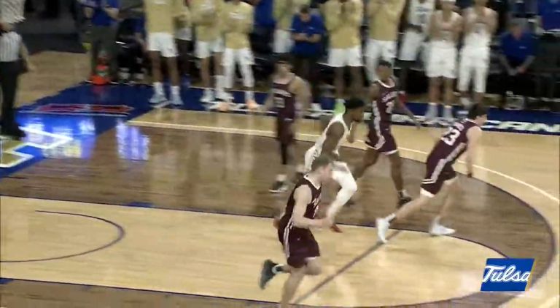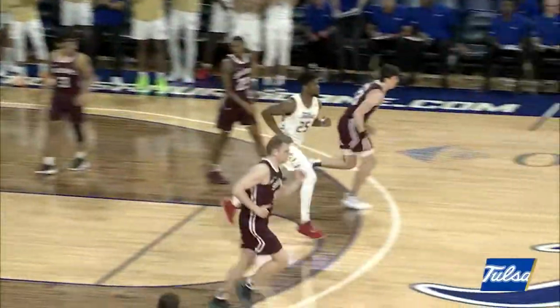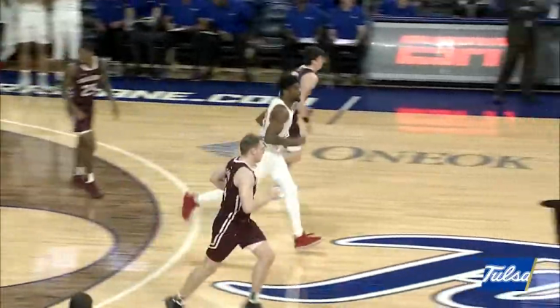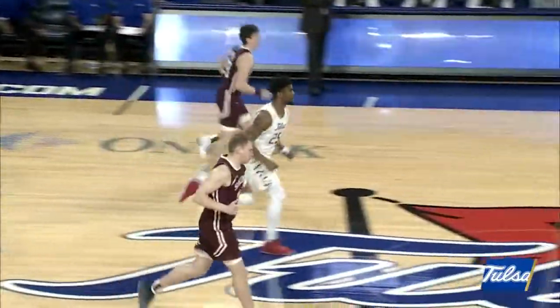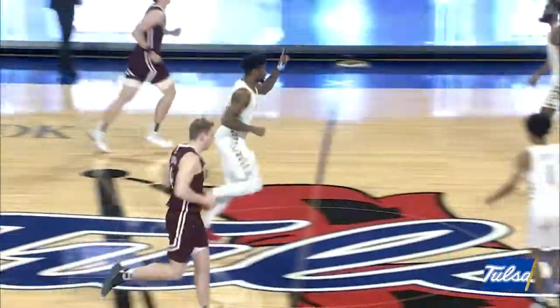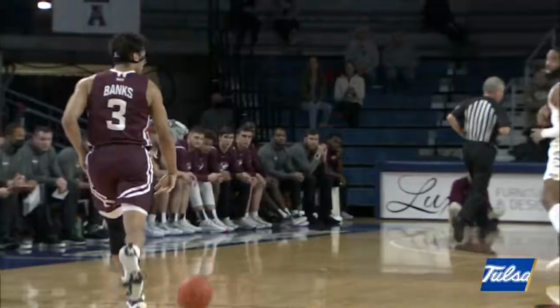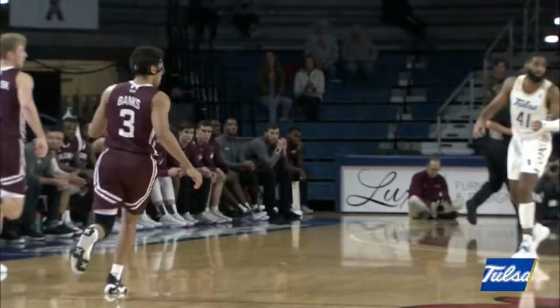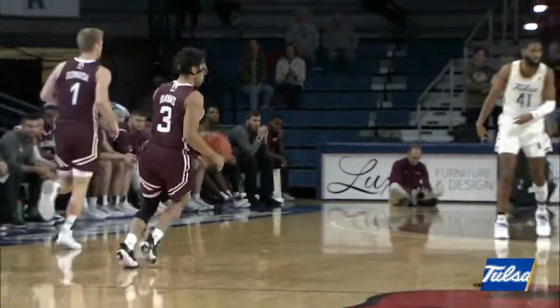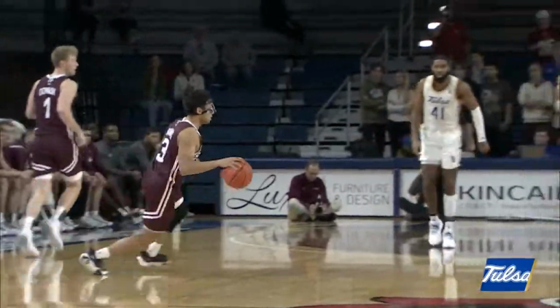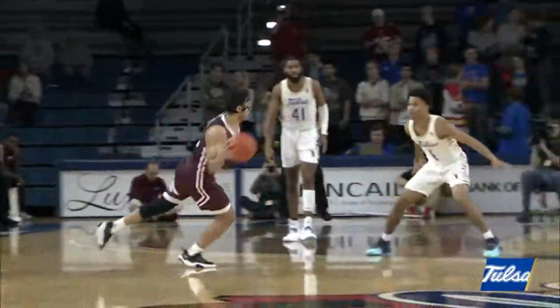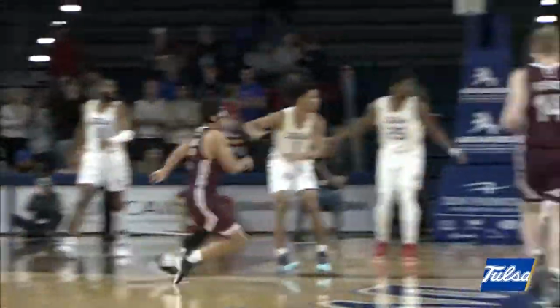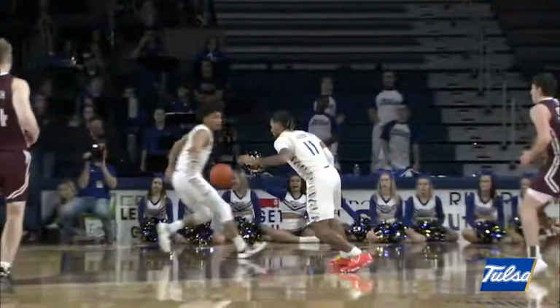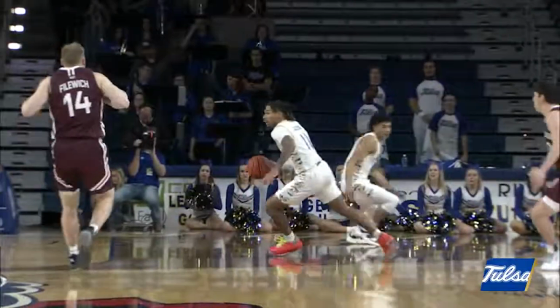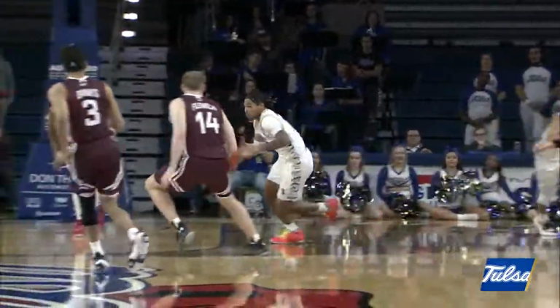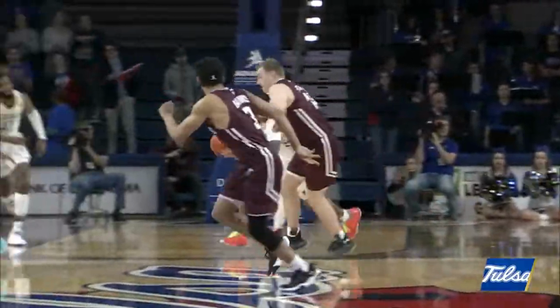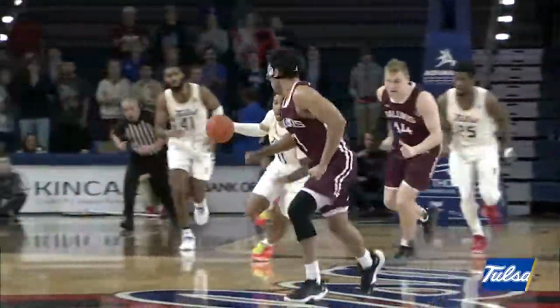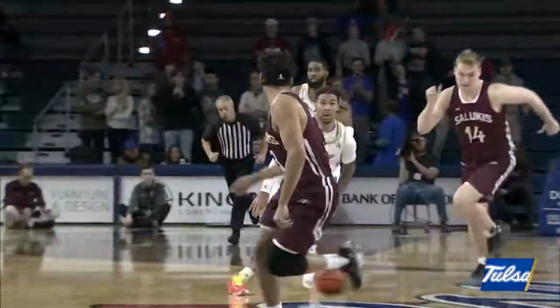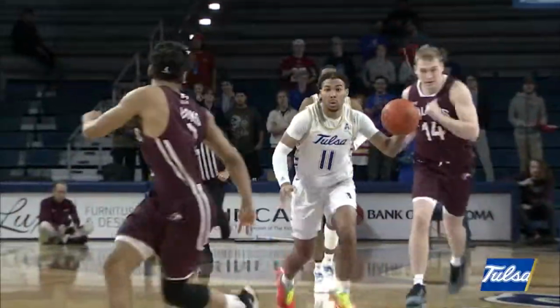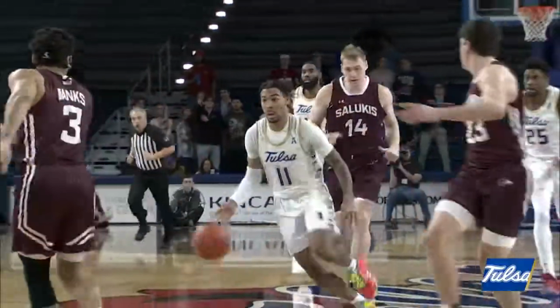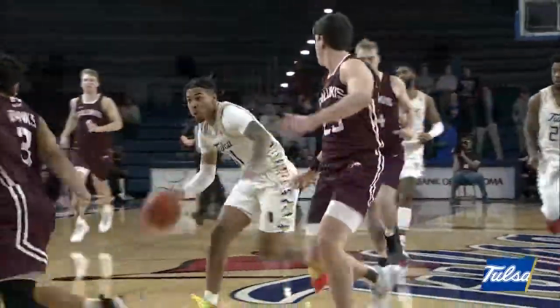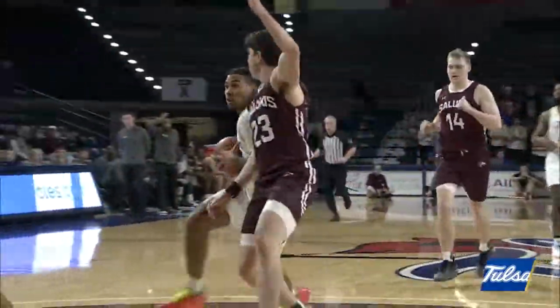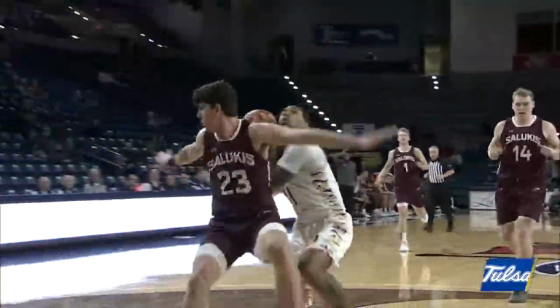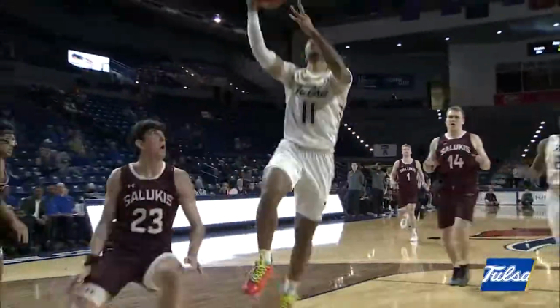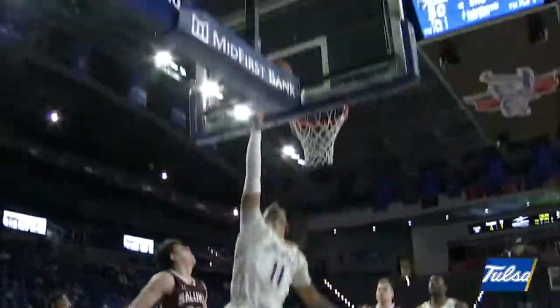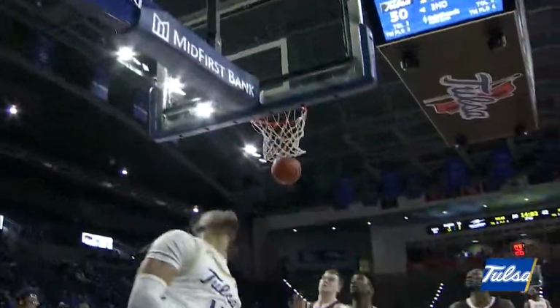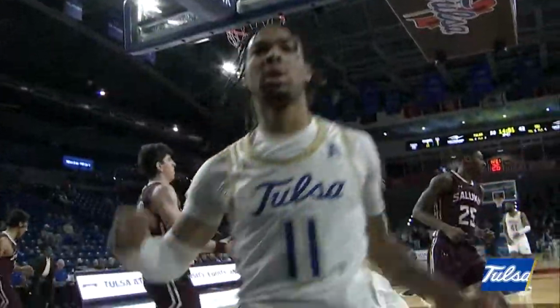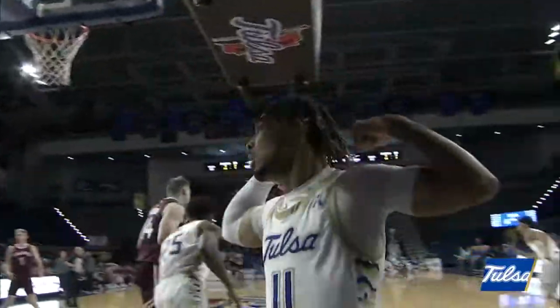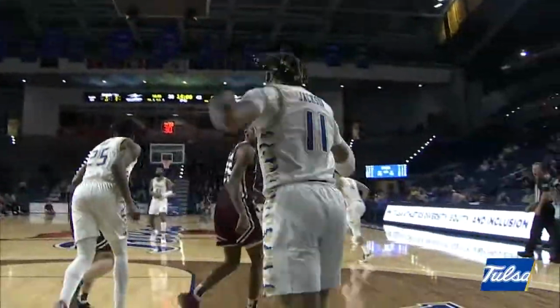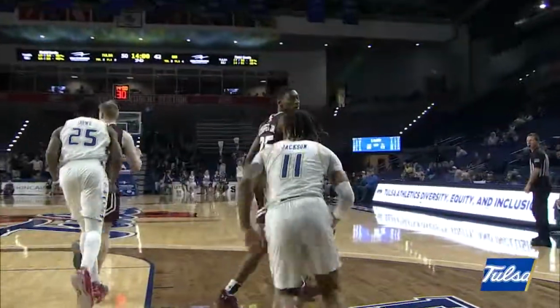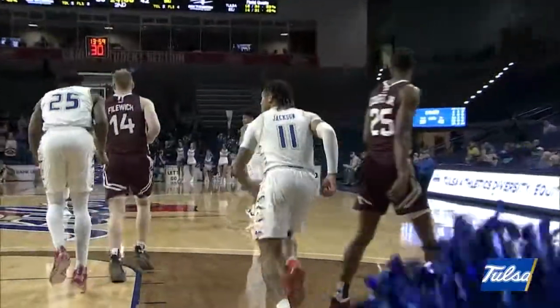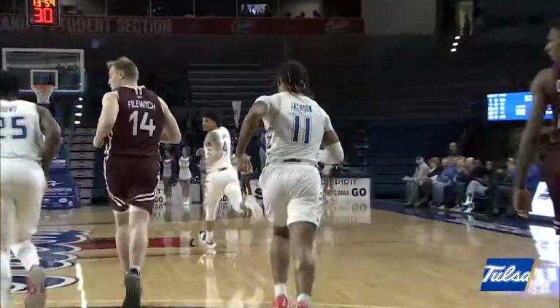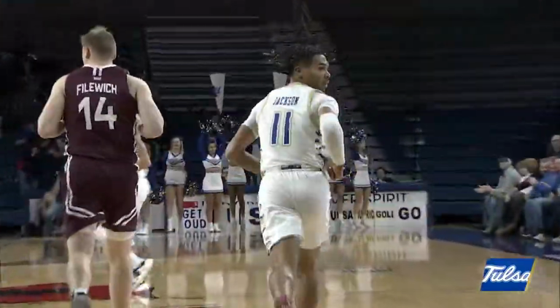A two-hand slam dunk by Ray Idowu! The rebound snagged by Filowich and now here comes Southern Illinois. The pass is tipped and stolen — Jackson, Jackson down court, it's a two-on-two. He drives all the way in, layup — good! Darian Jackson.